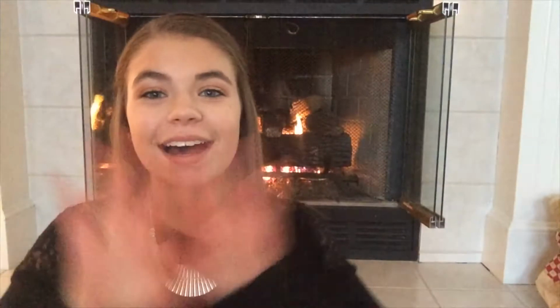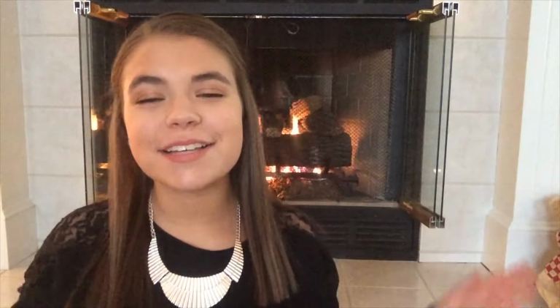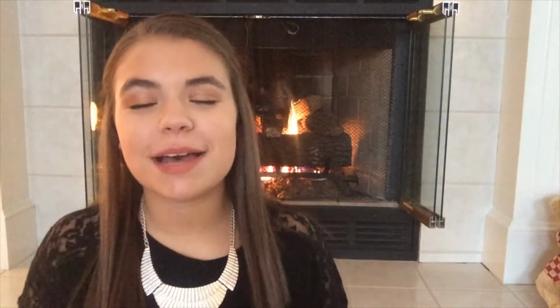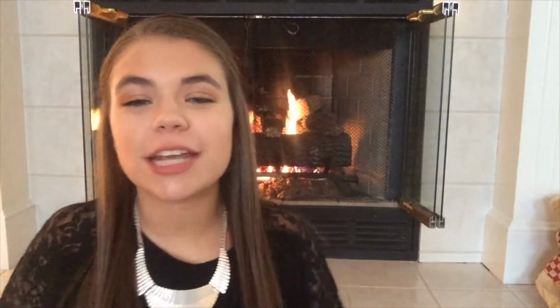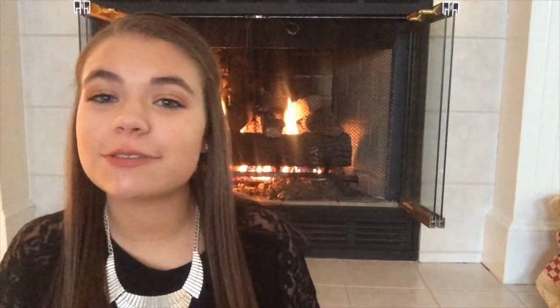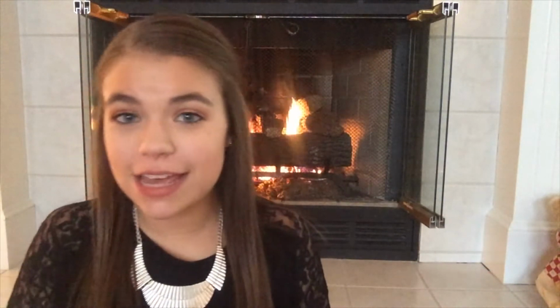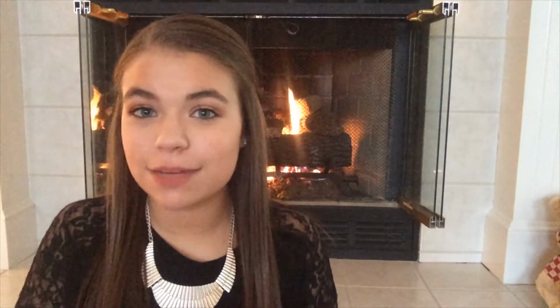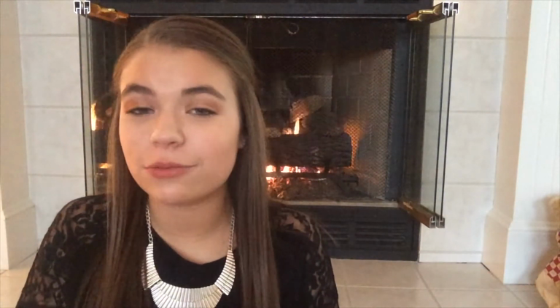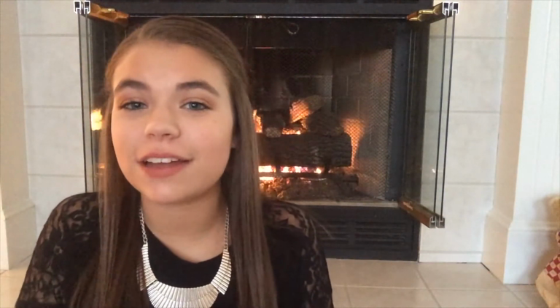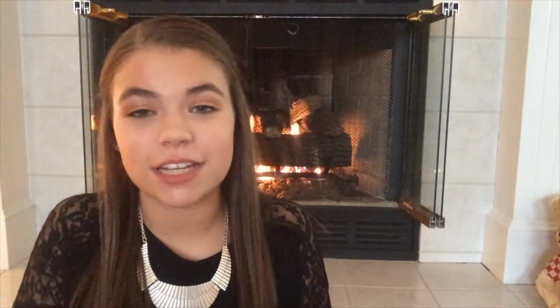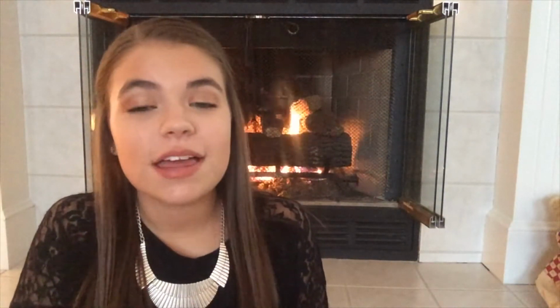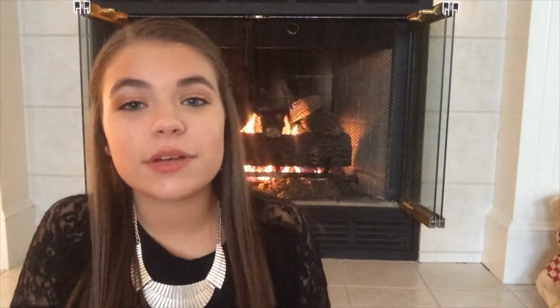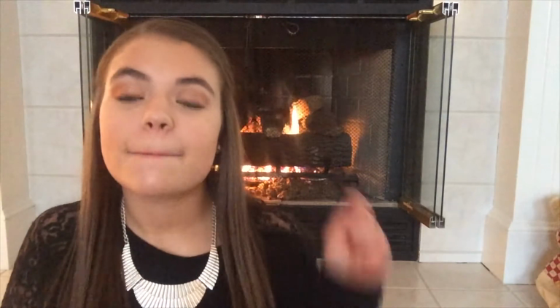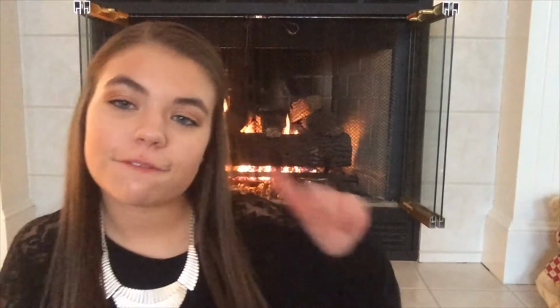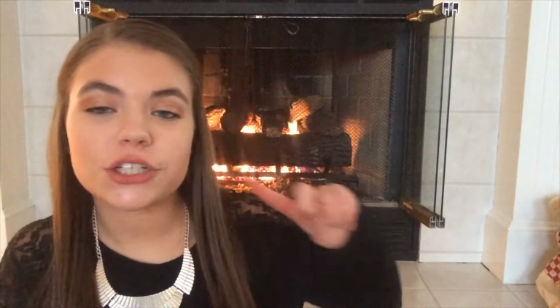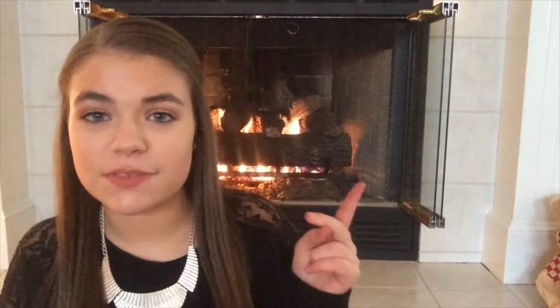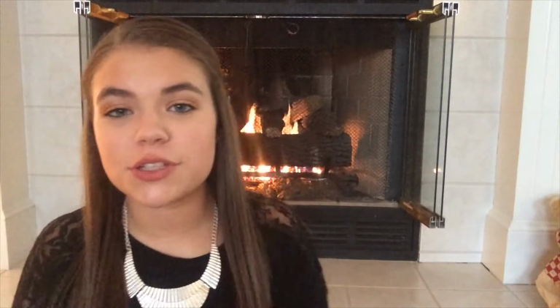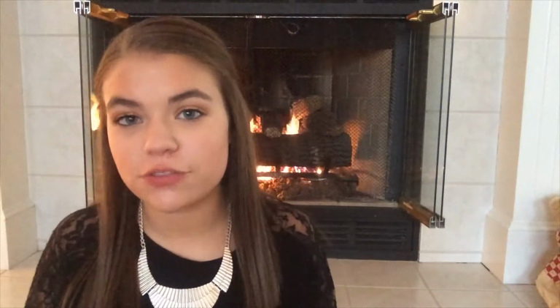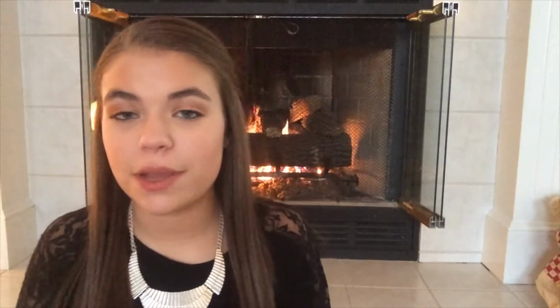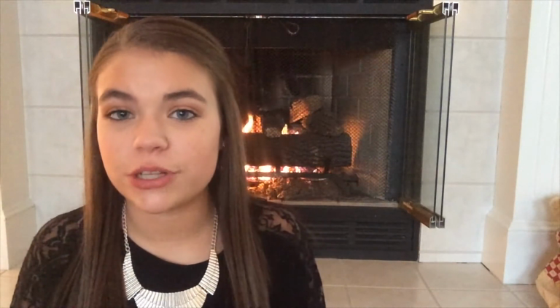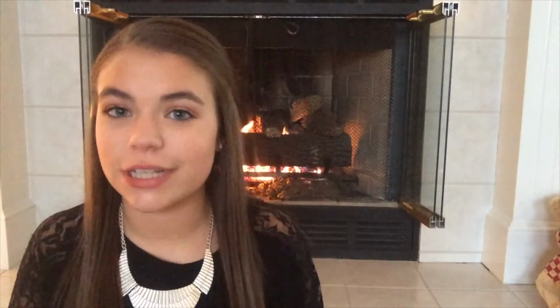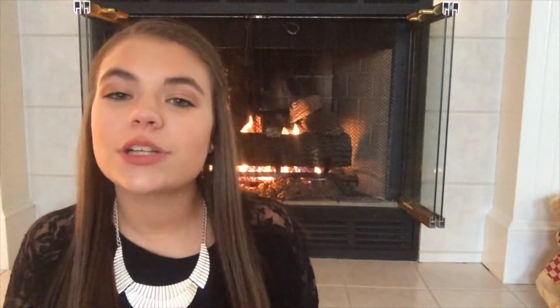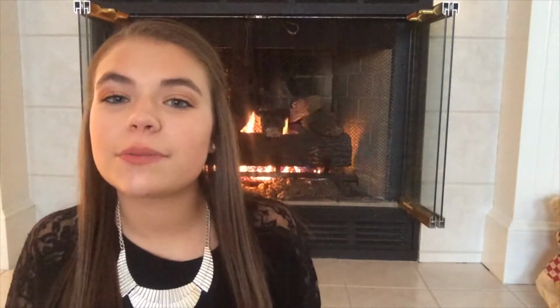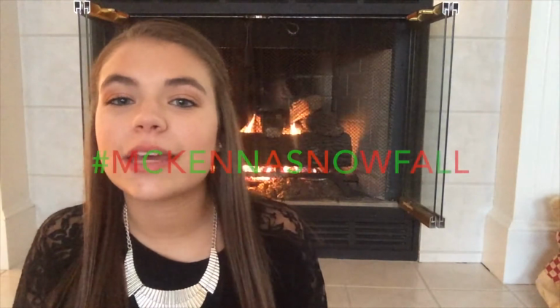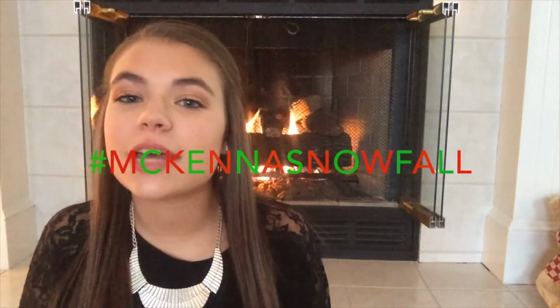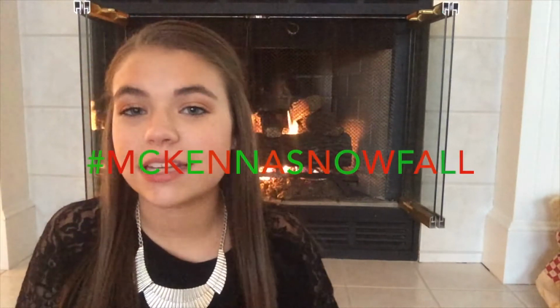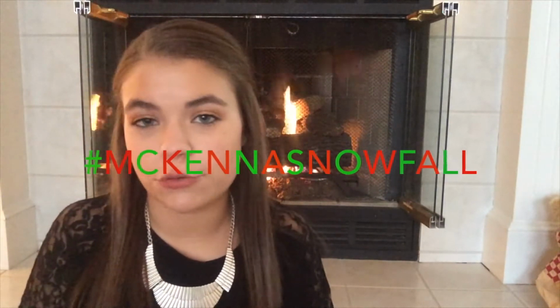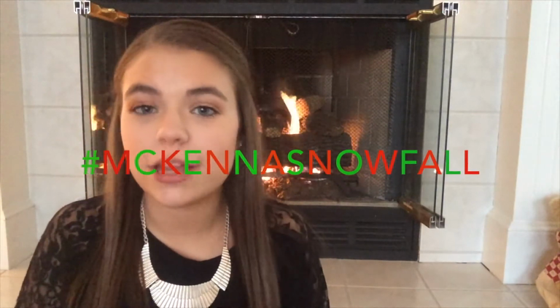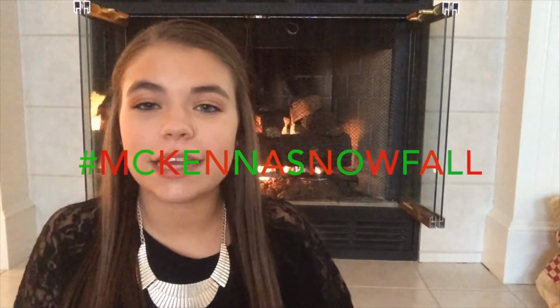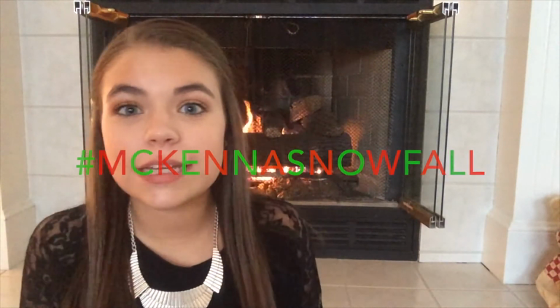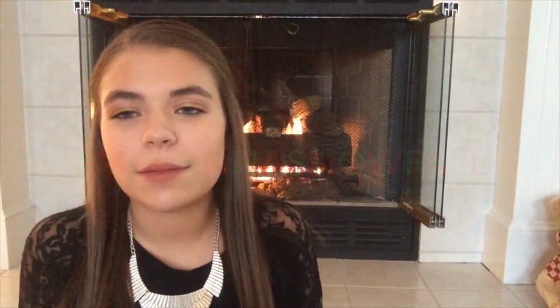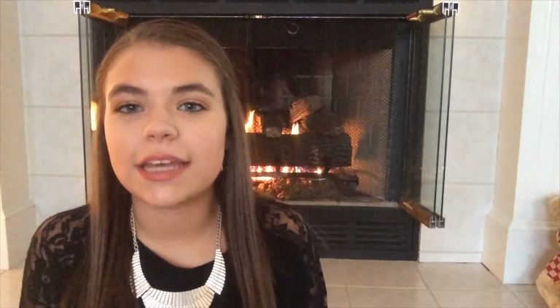Hi guys, welcome back to my channel. Today I am doing a really fun video. This is going to be my first Christmas video and also my first video in my new winter series, which I'm going to be calling hashtag McKenna Snowfall, and I'm really excited about this.